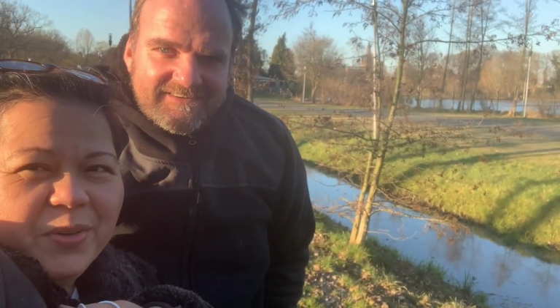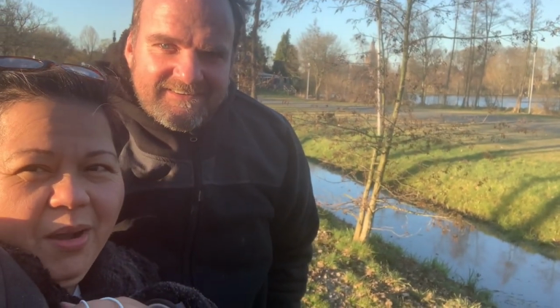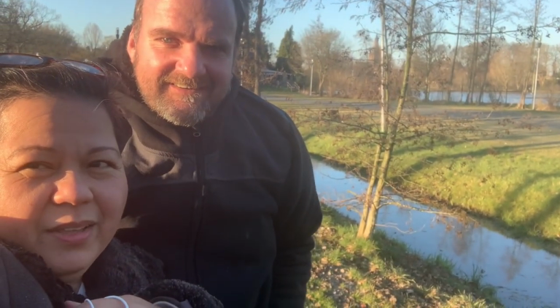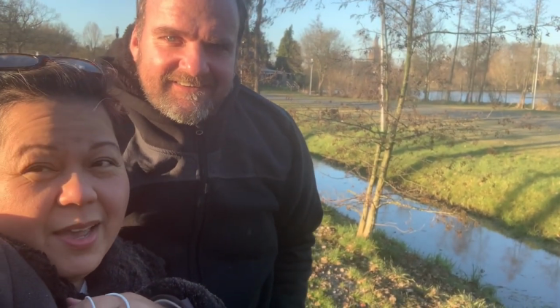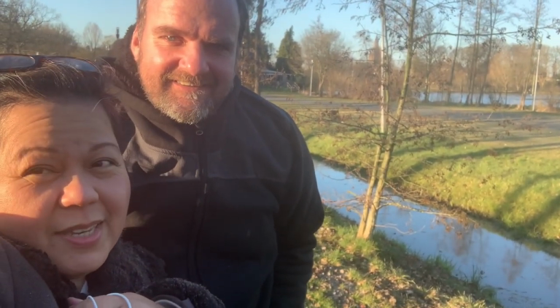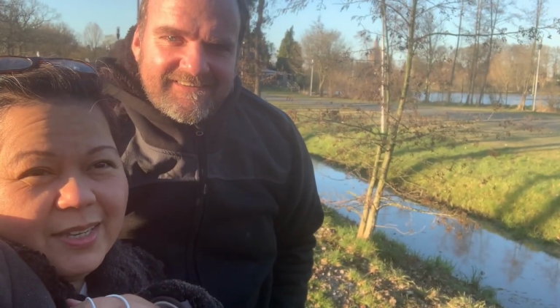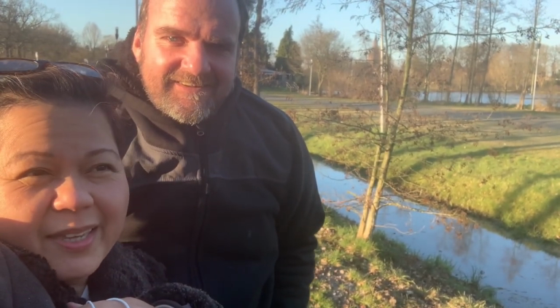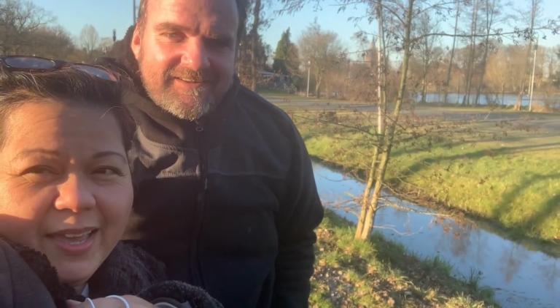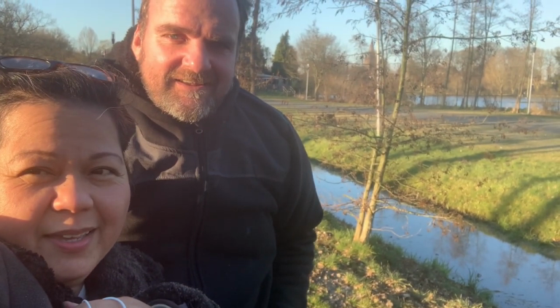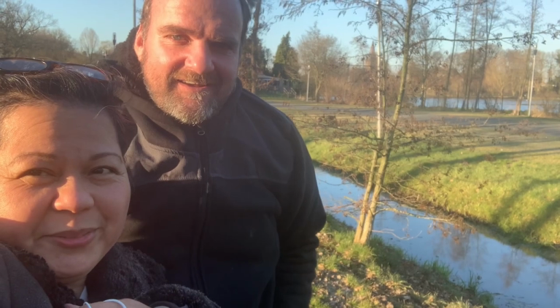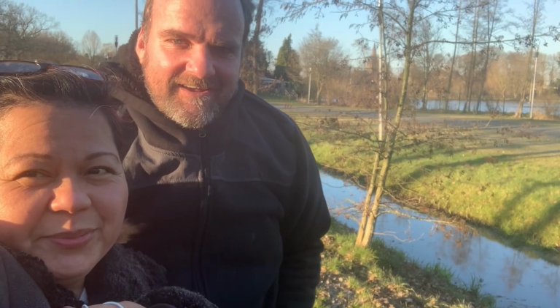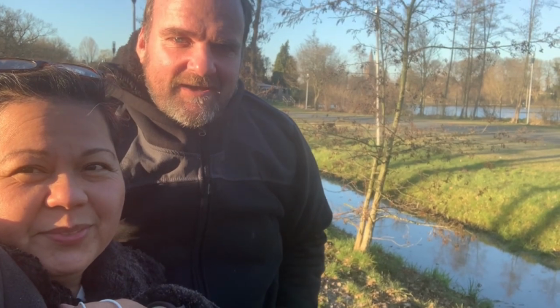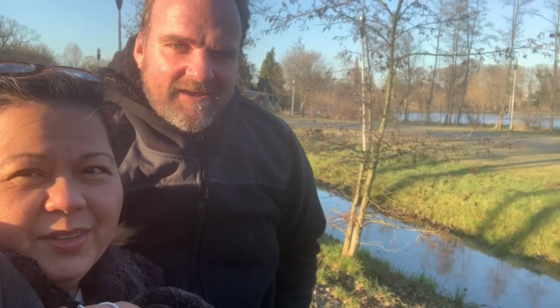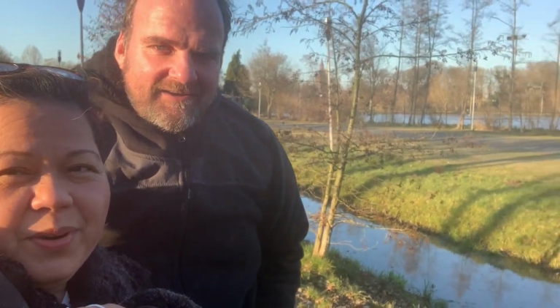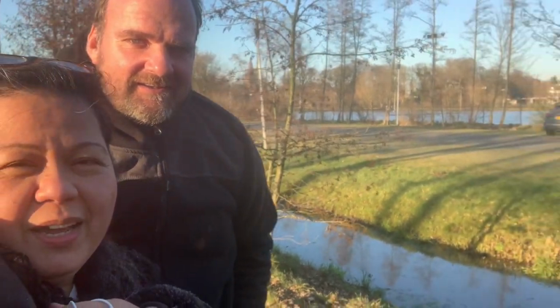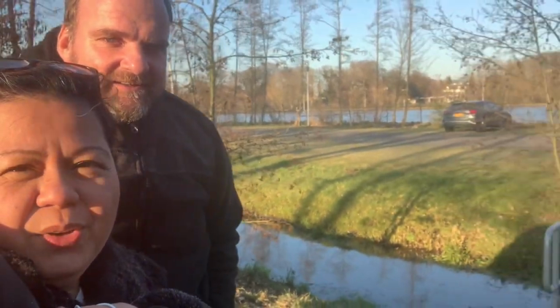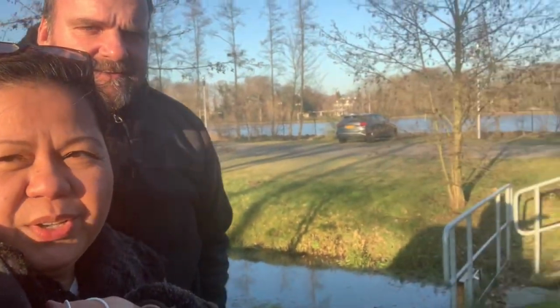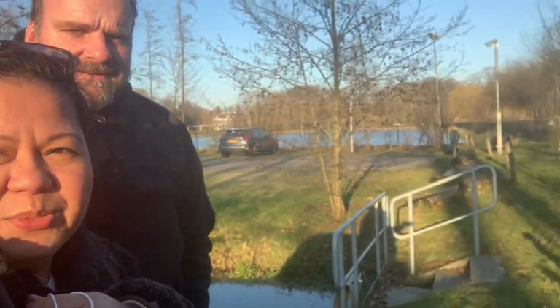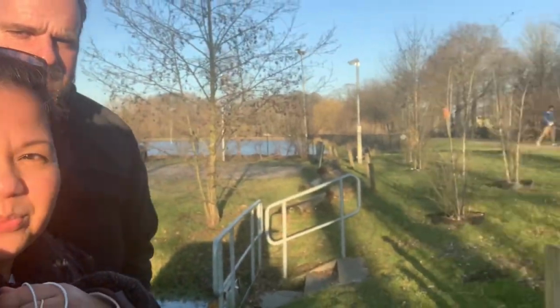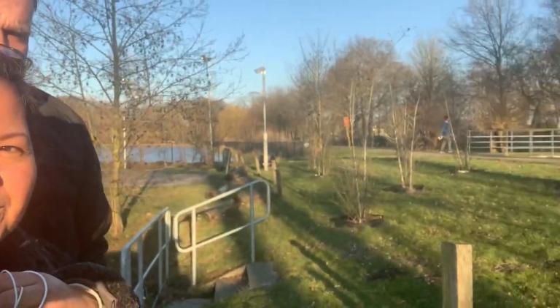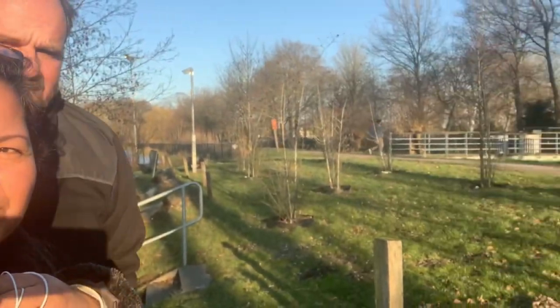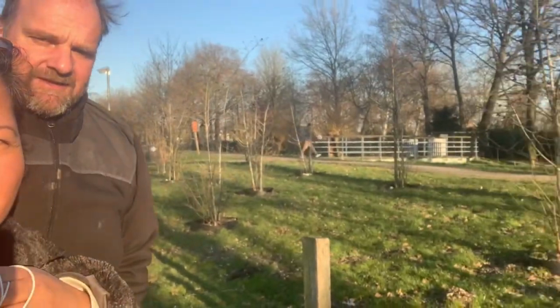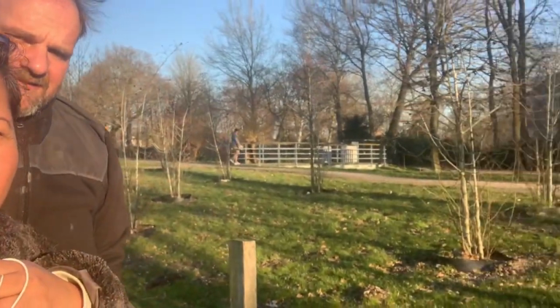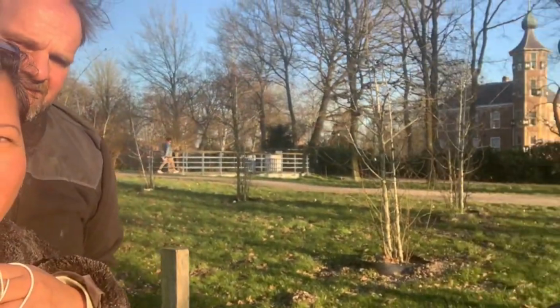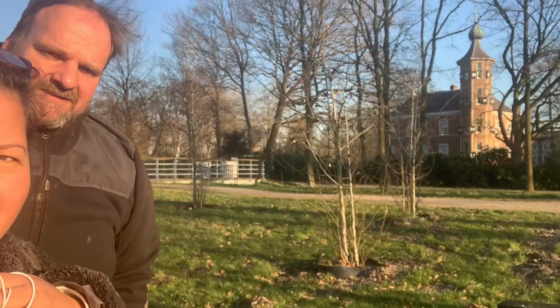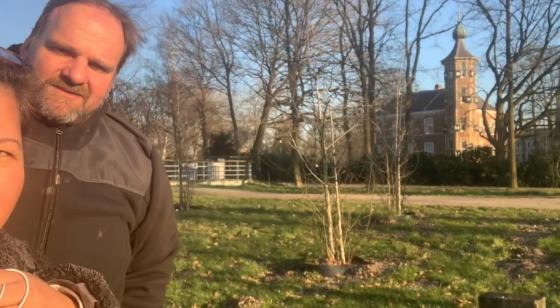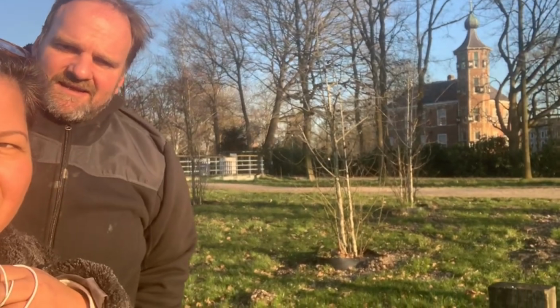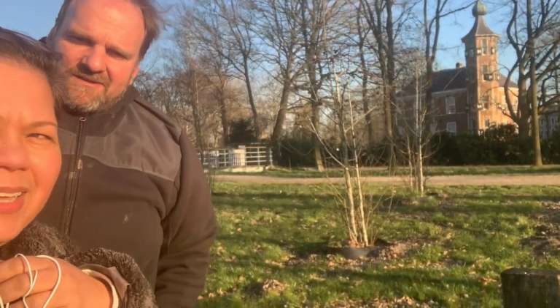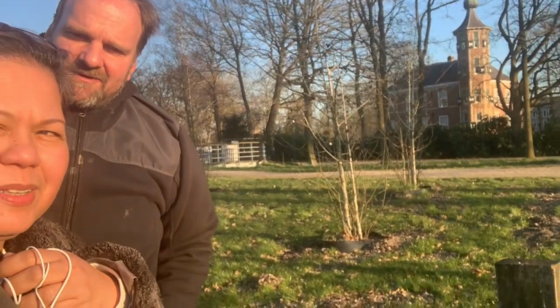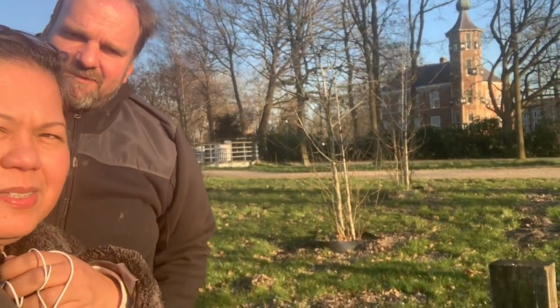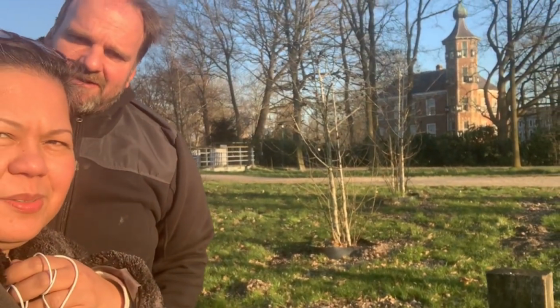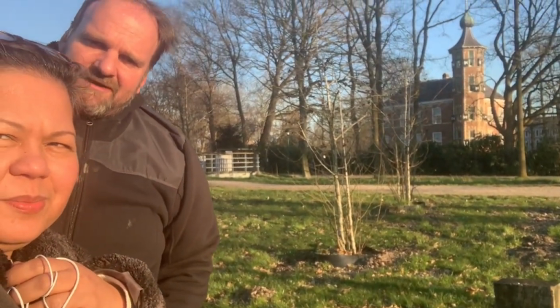Here we are in the castle again in Breda. We're going to that castle. We're going to explore a little bit.